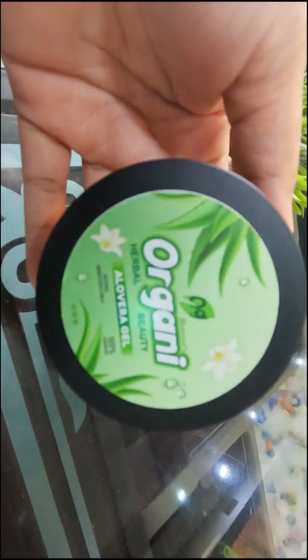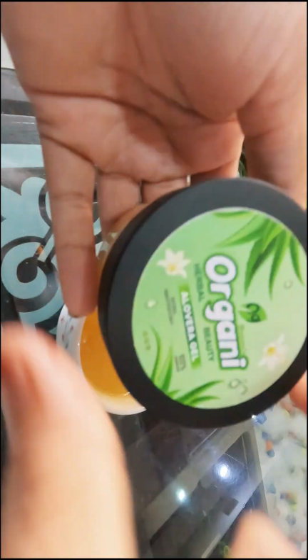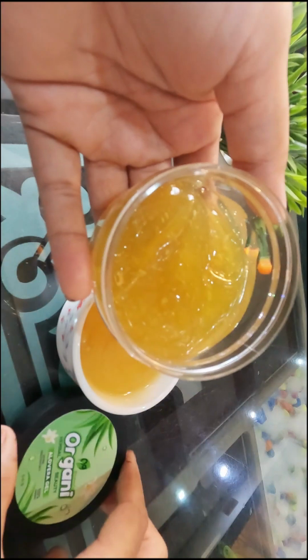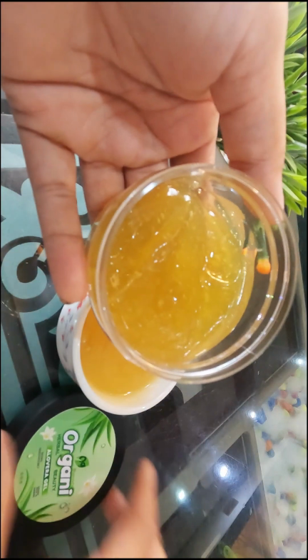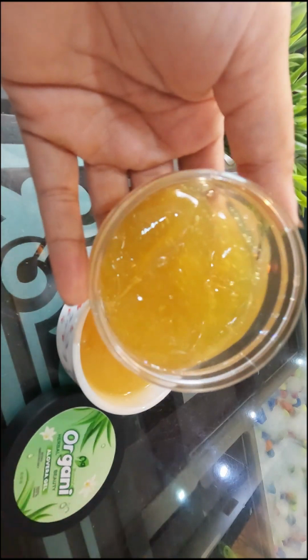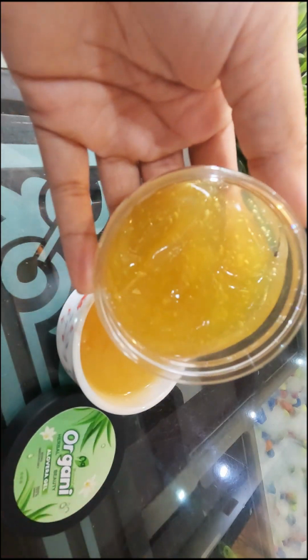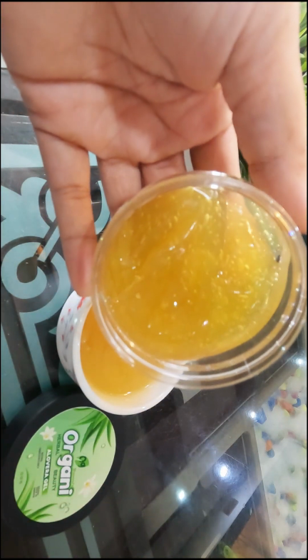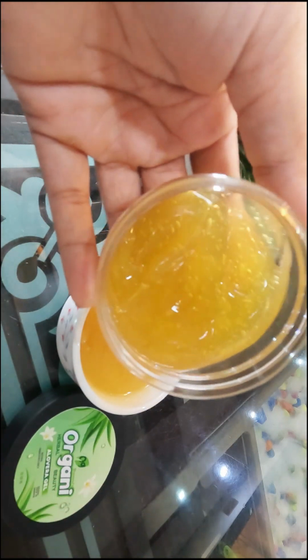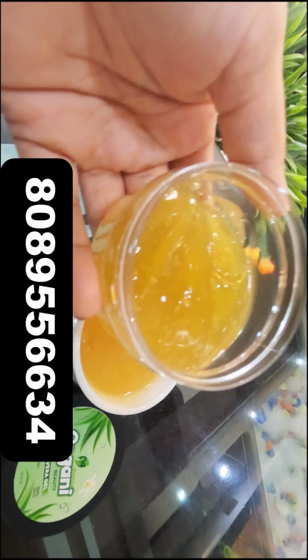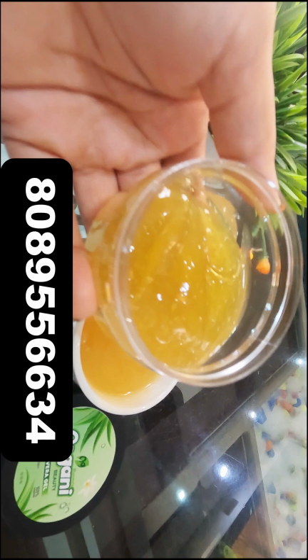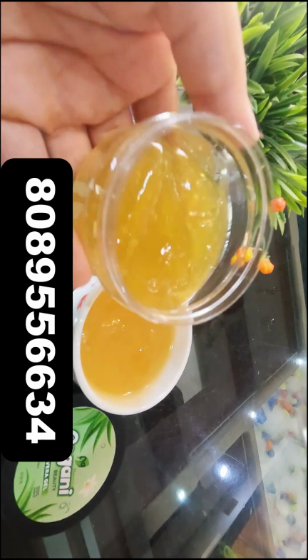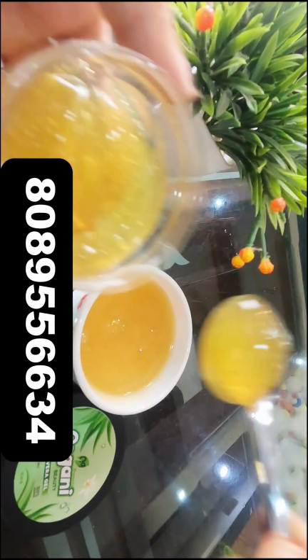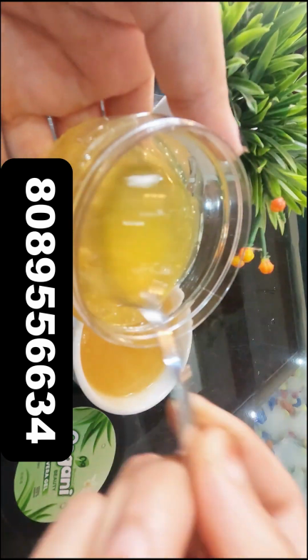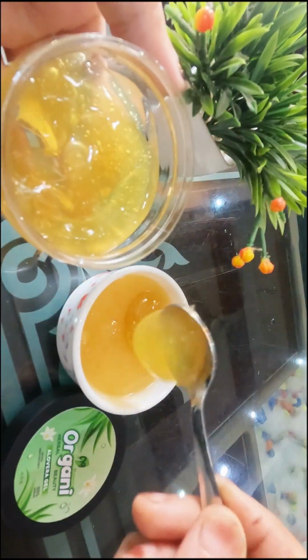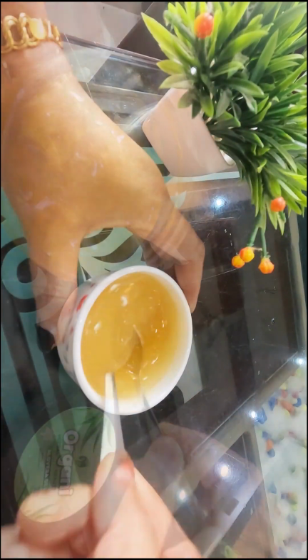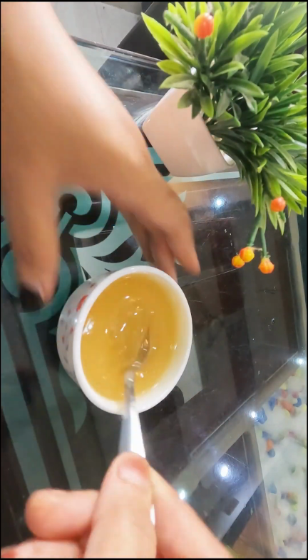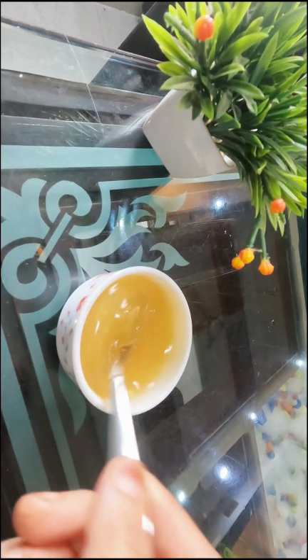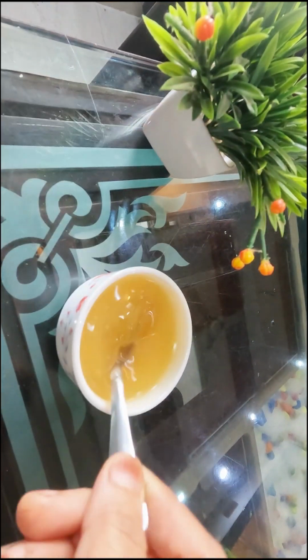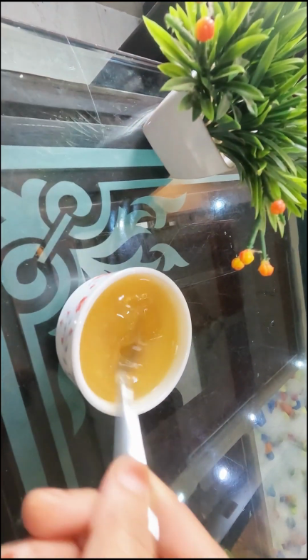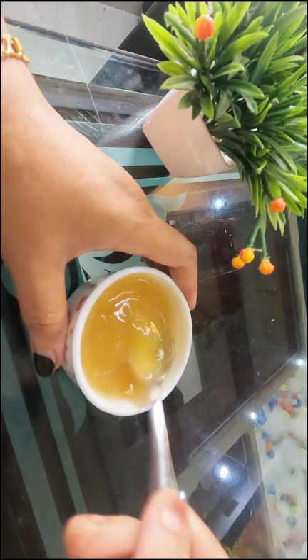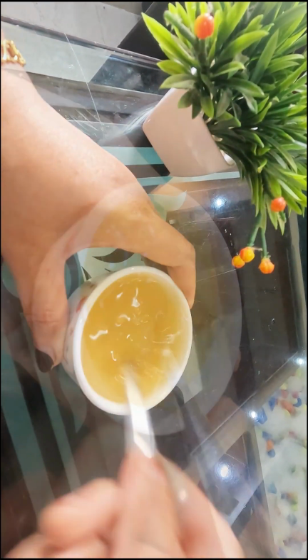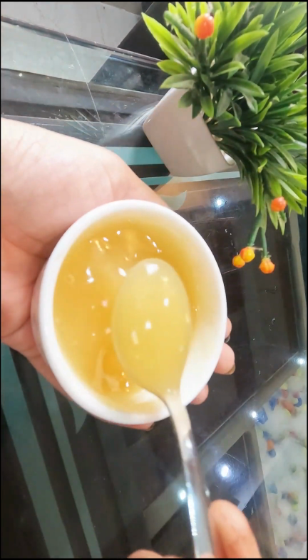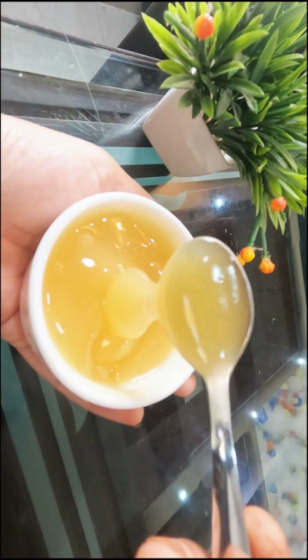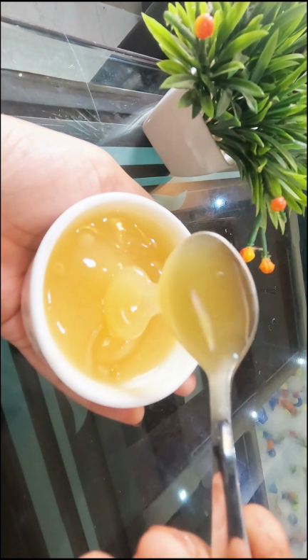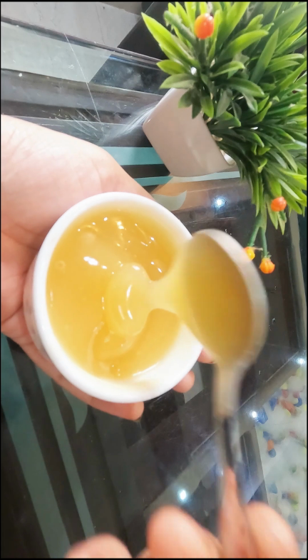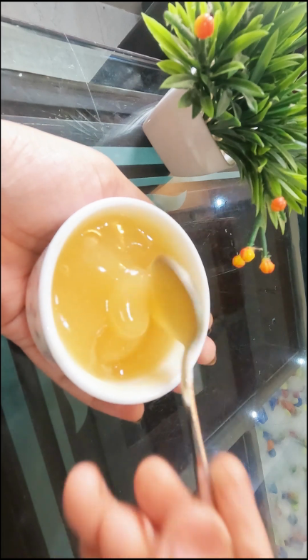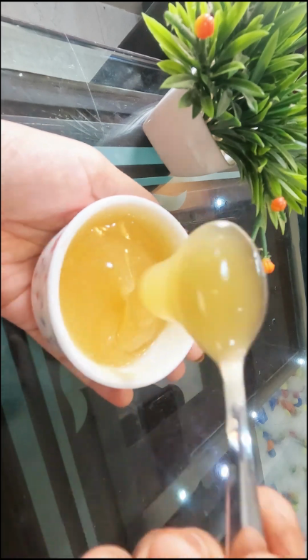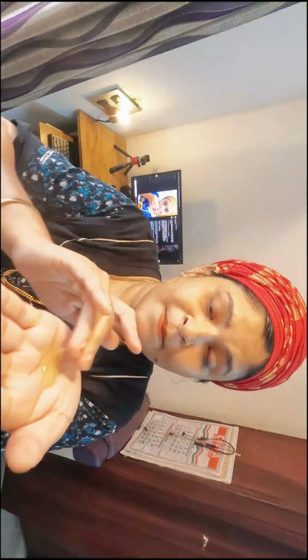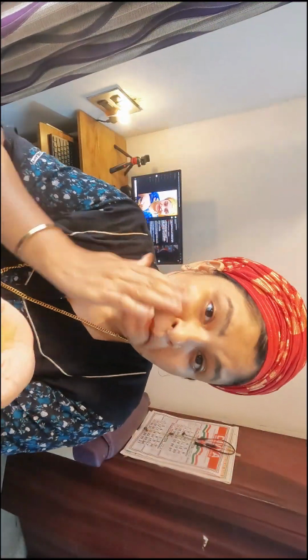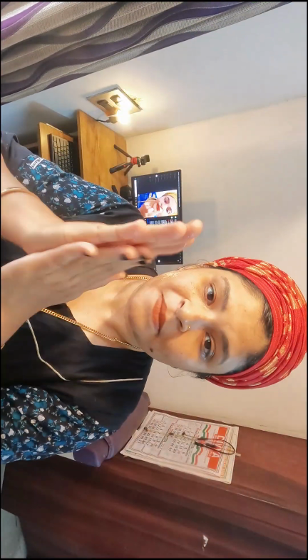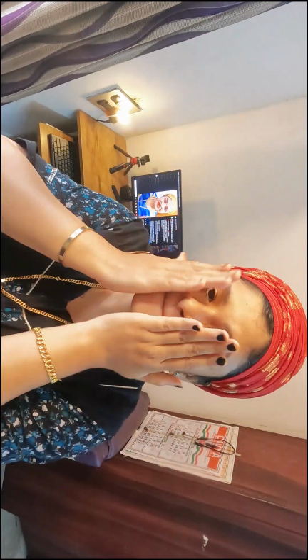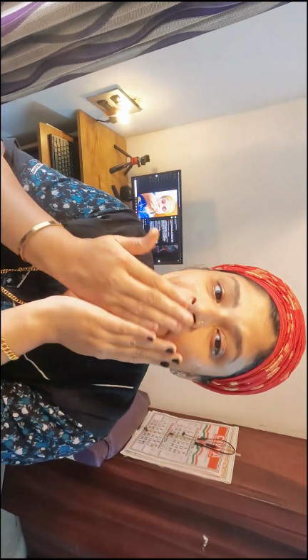Let's add 1 tablespoon of saffron aloe vera gel. Let's mix it in a little bit. Let's add glycerin and oil.